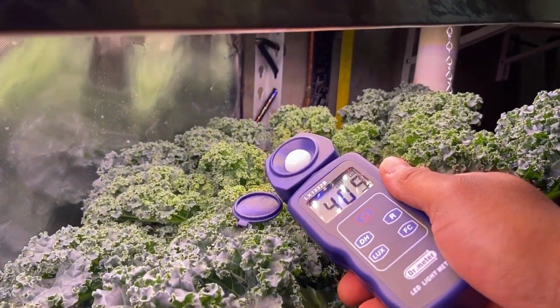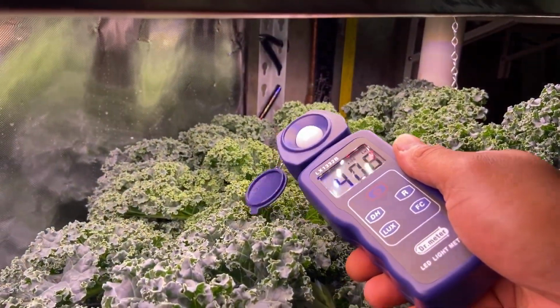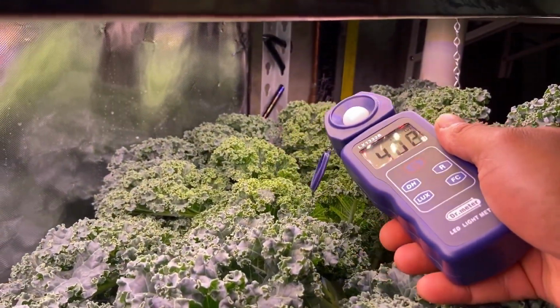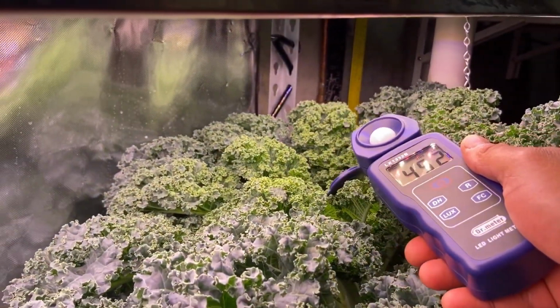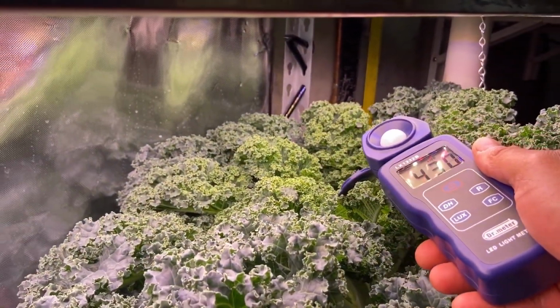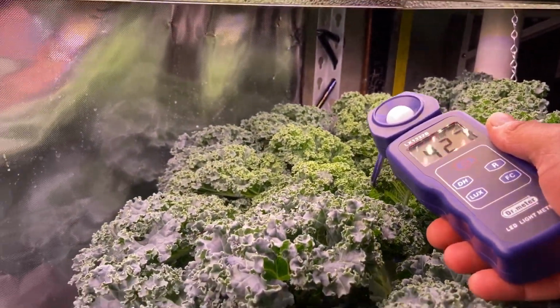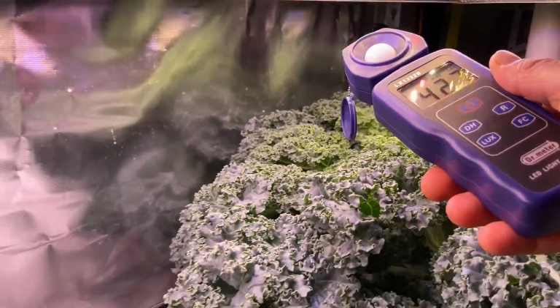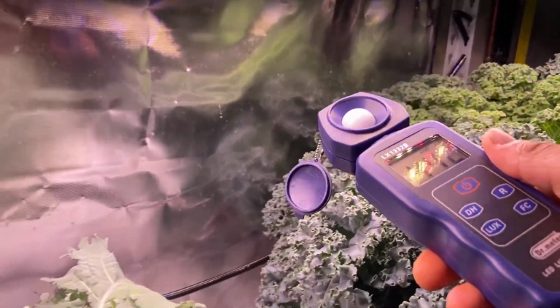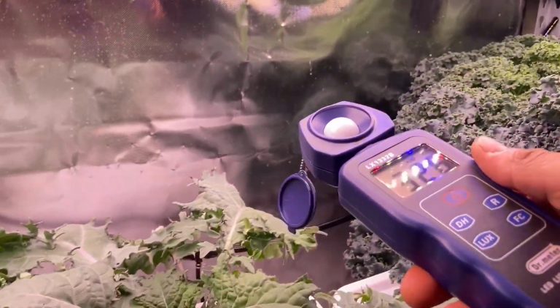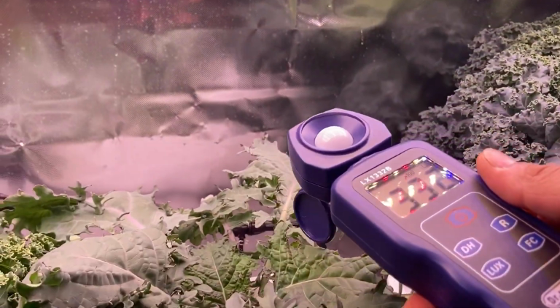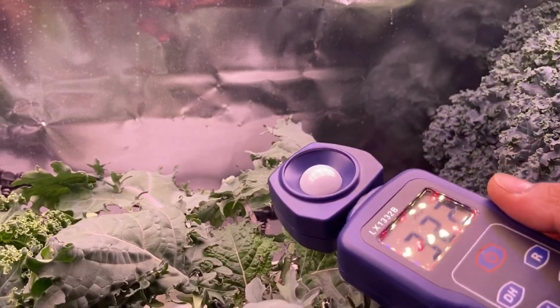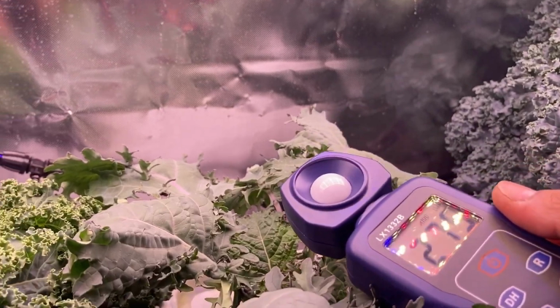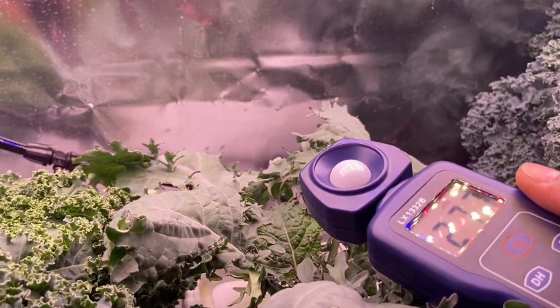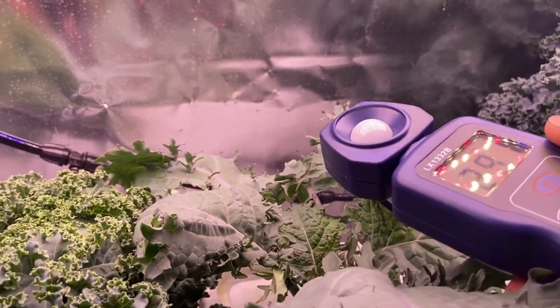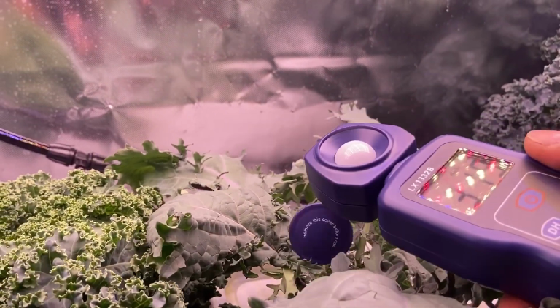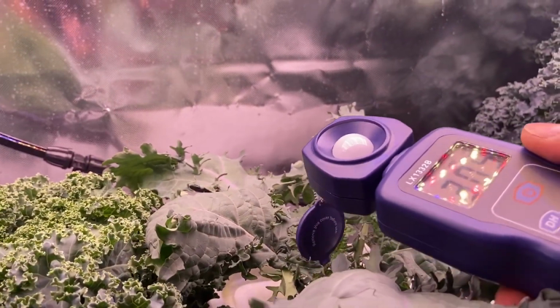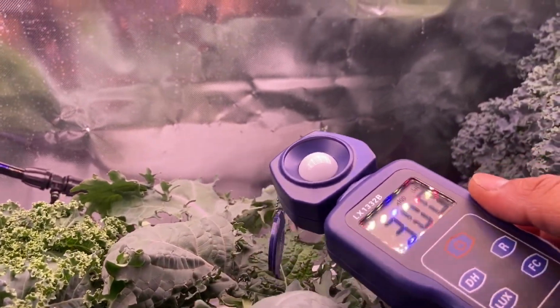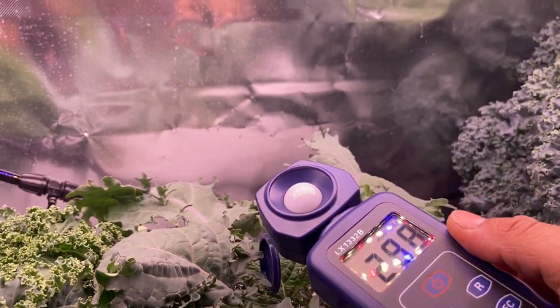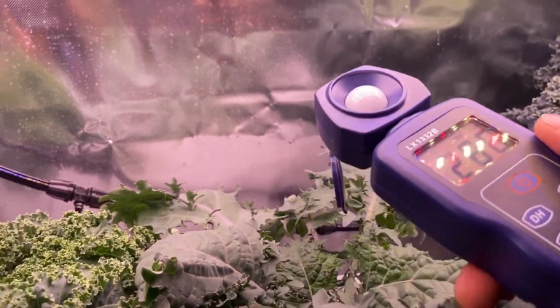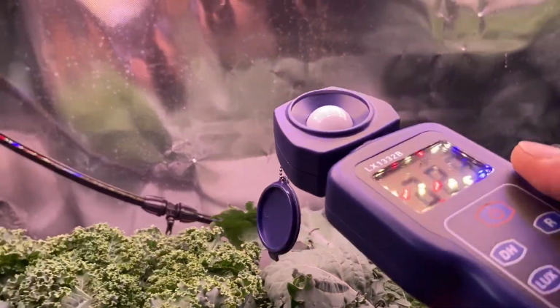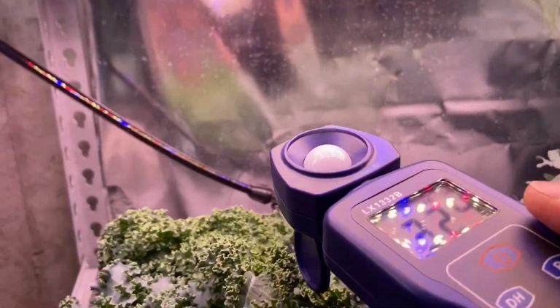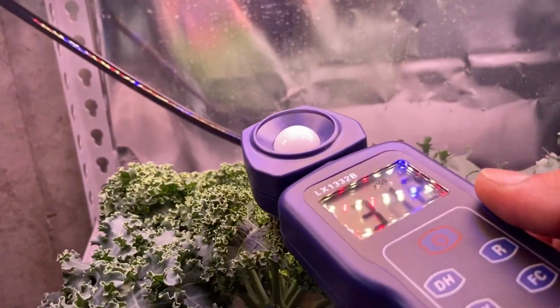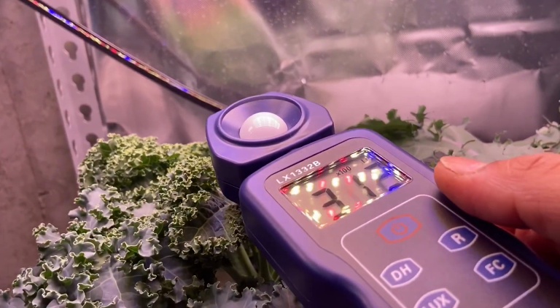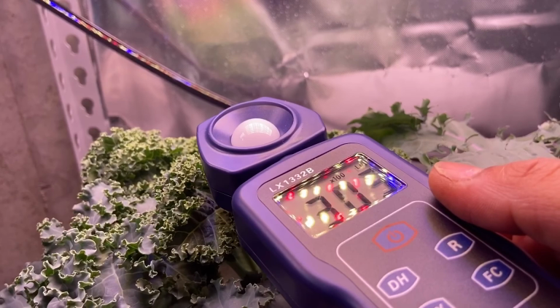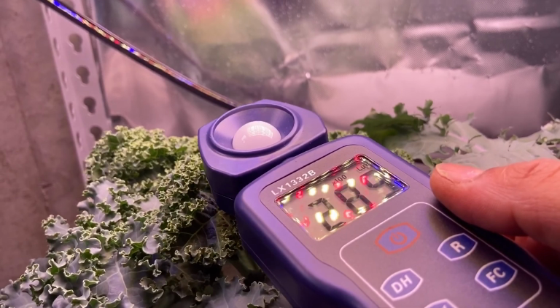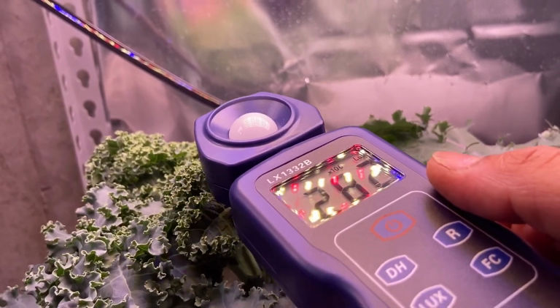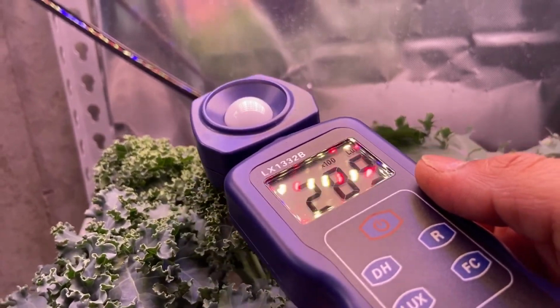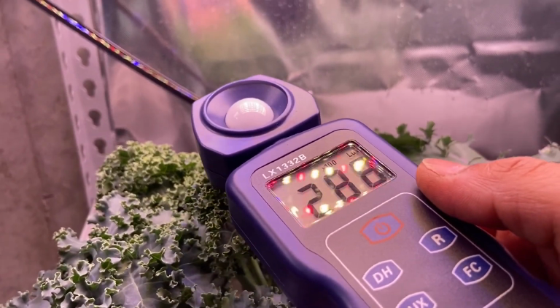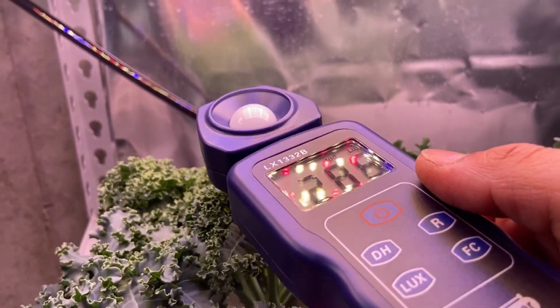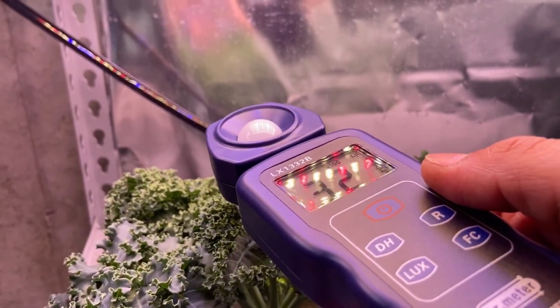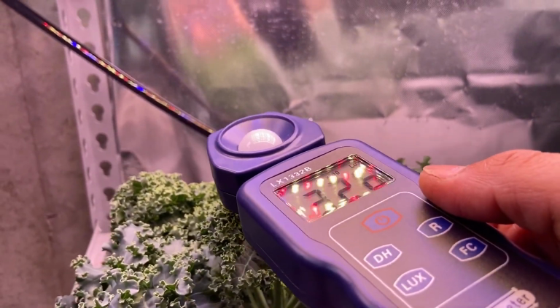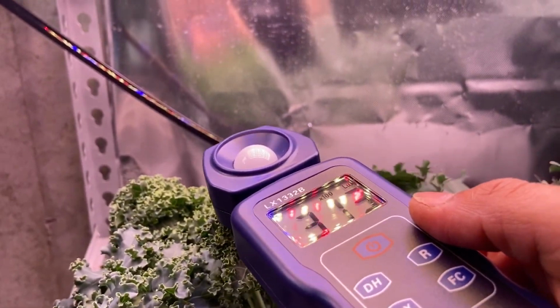I currently use Duralux 4x2 hangable 200 watt tuned spectrum lights with sunlight colored base lights and additional red and blue for a more robust spectrum.